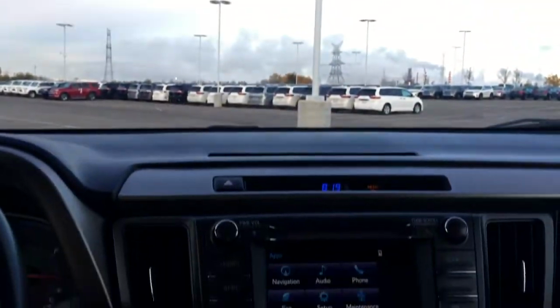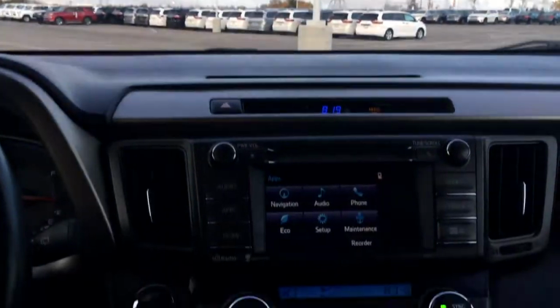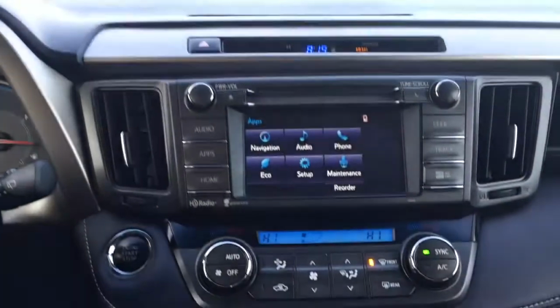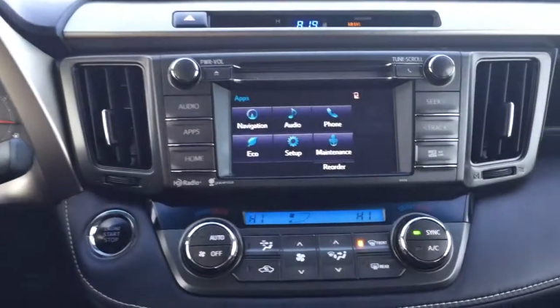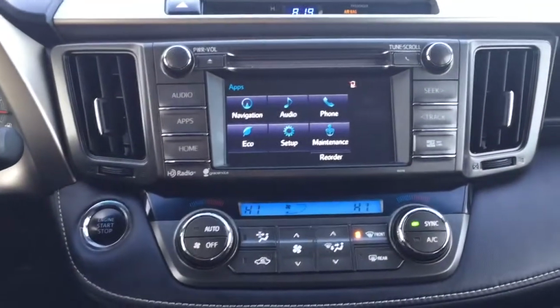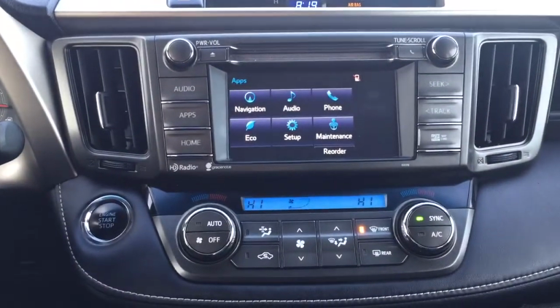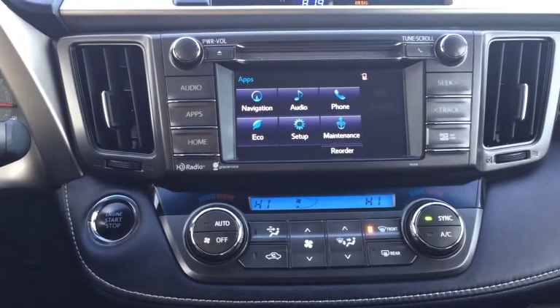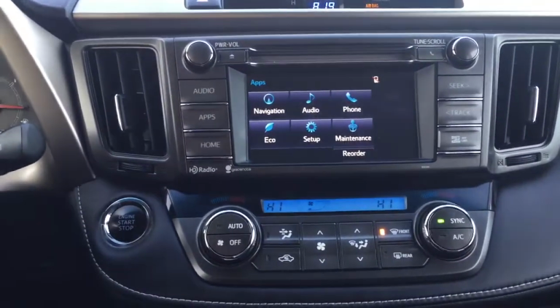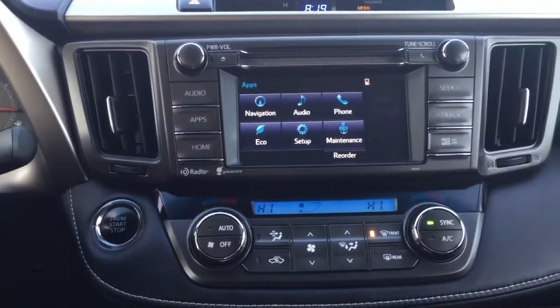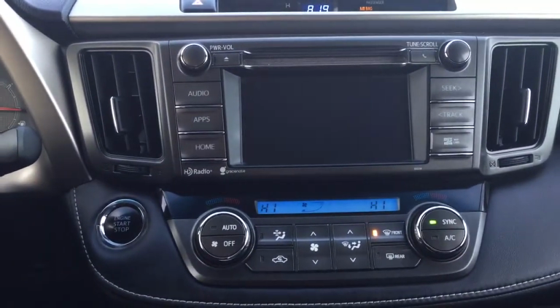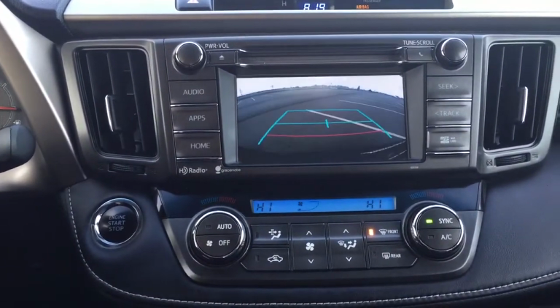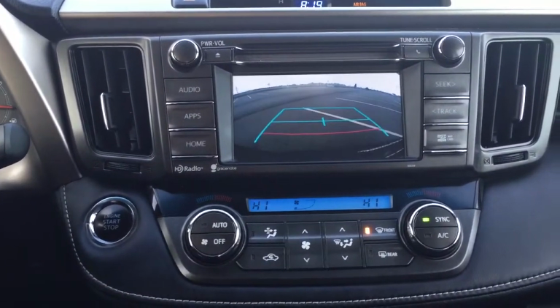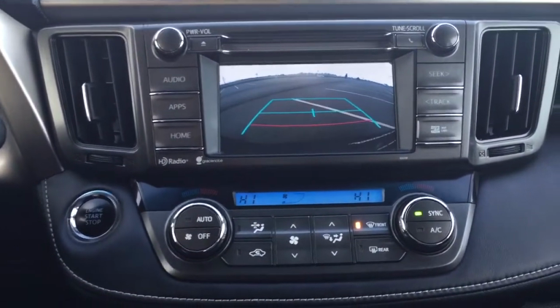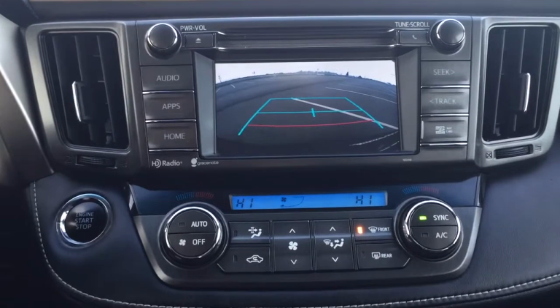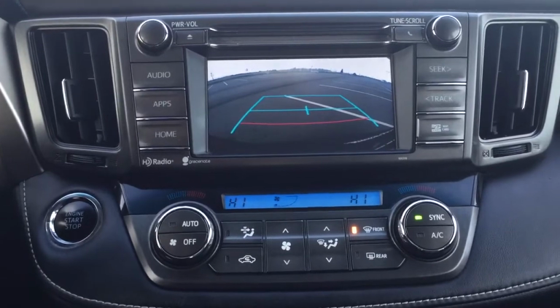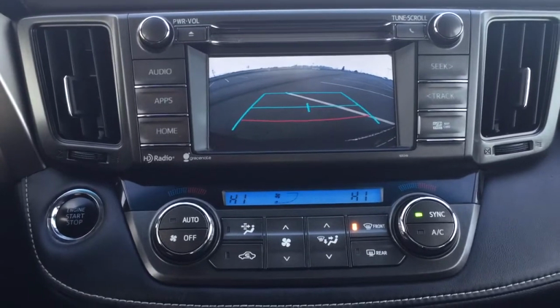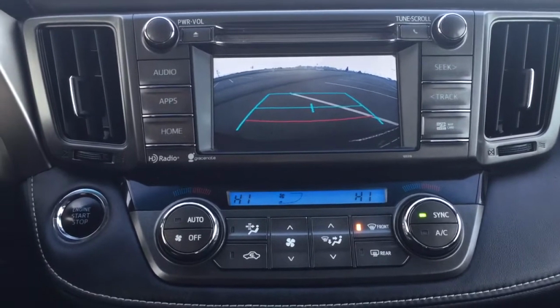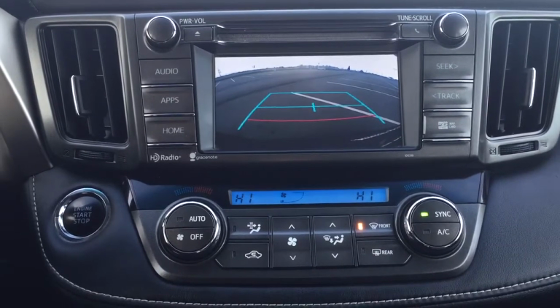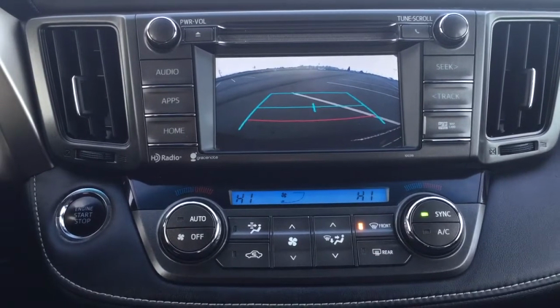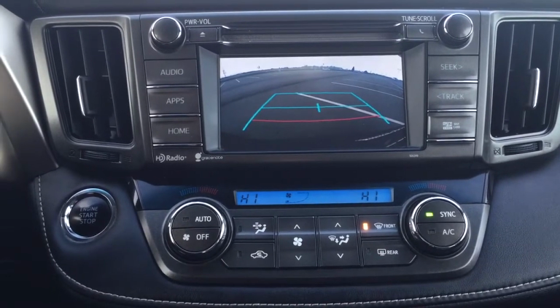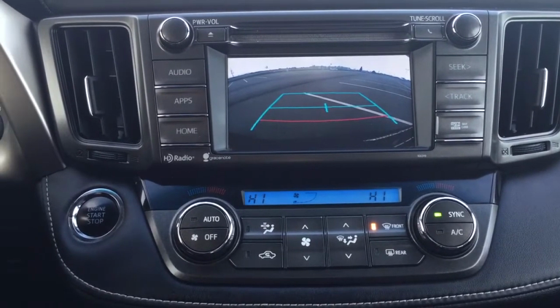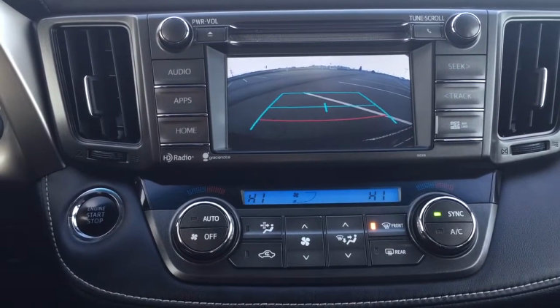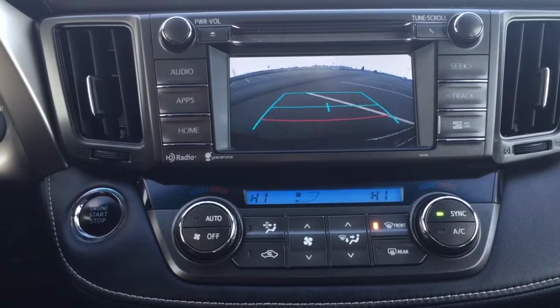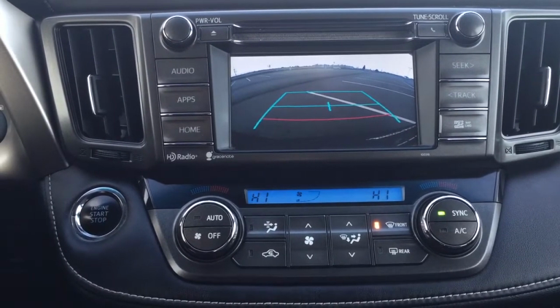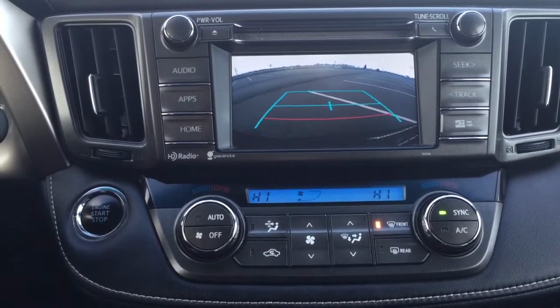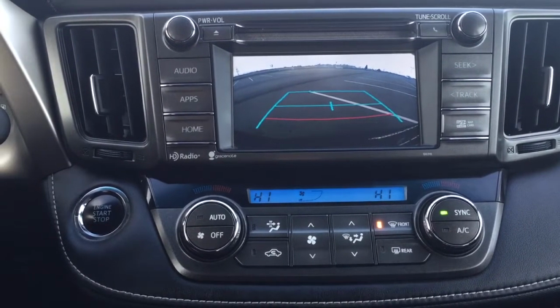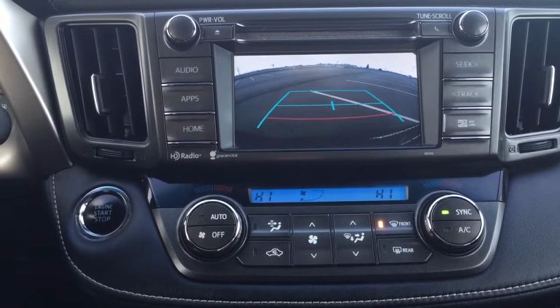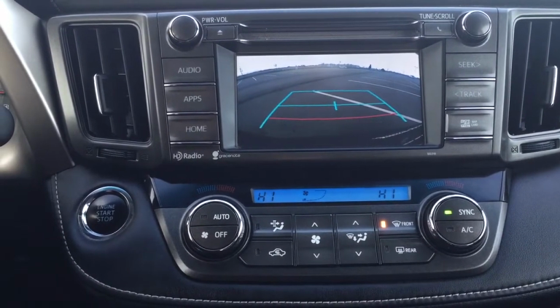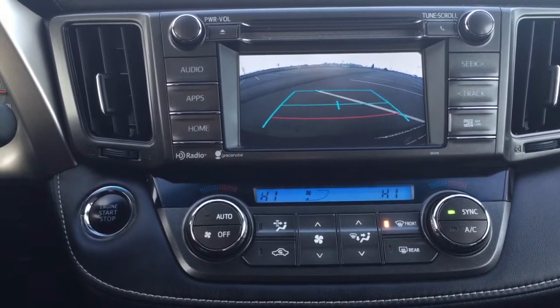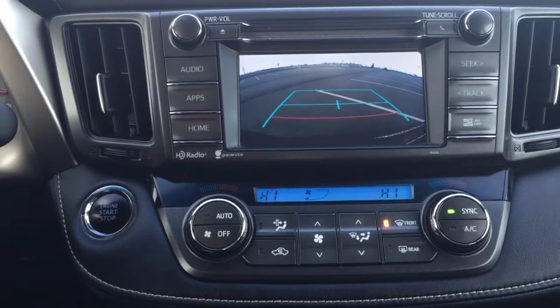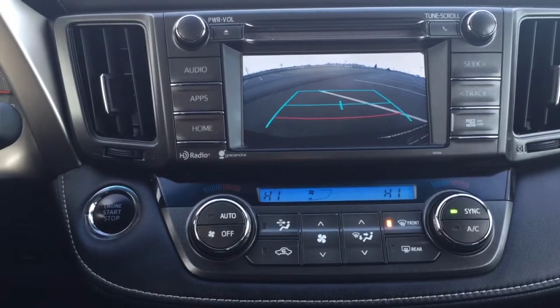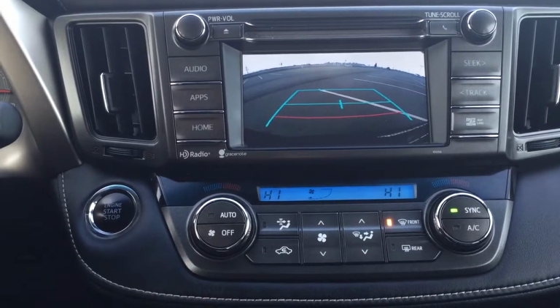I'm just going to close in on the backup camera here so you can see what it looks like. As you can see you have those nice guiding lines in there making things much easier for you when you're trying to back into a stall.